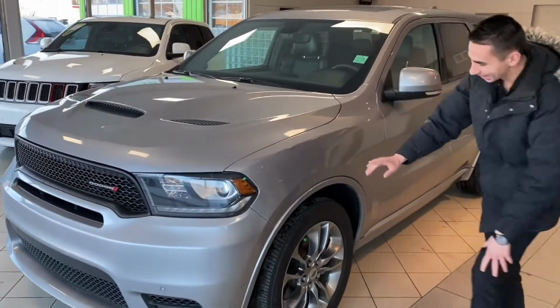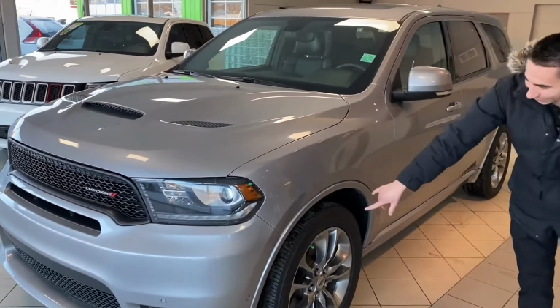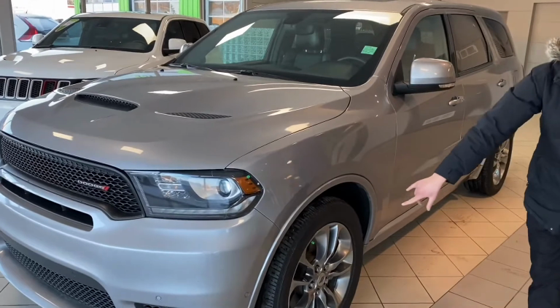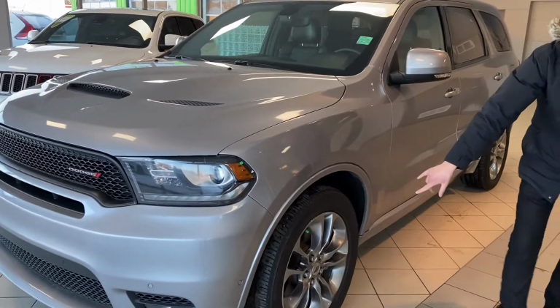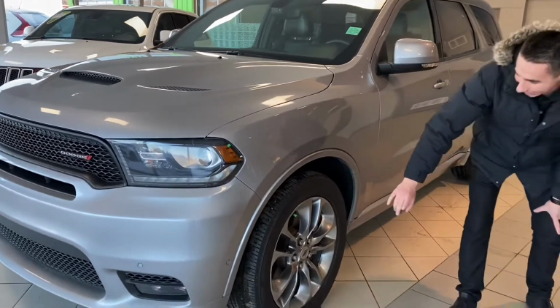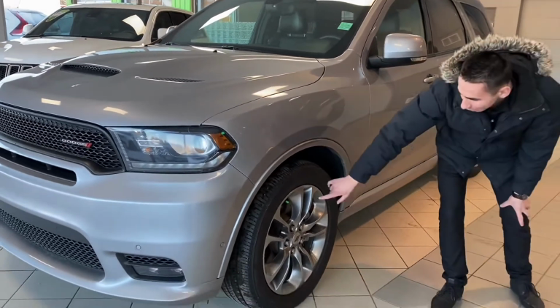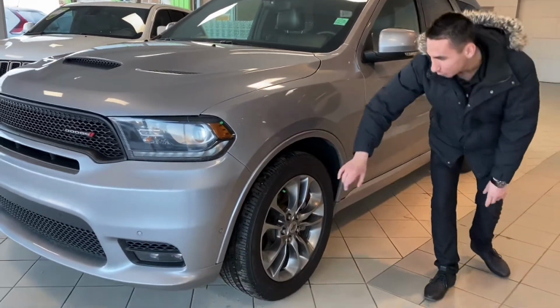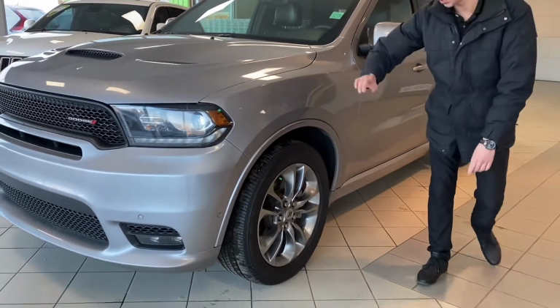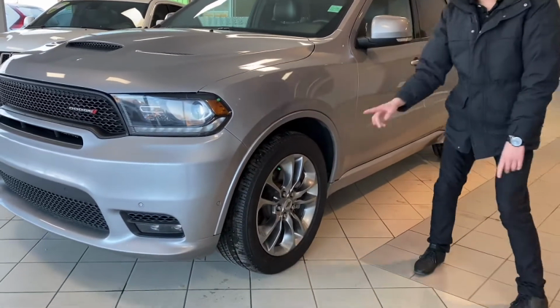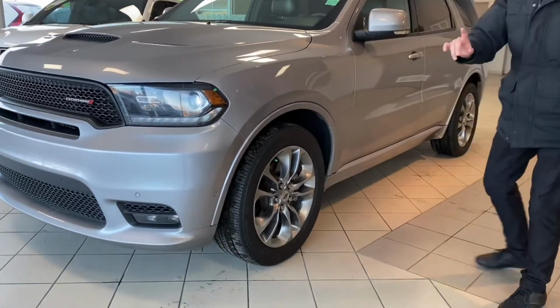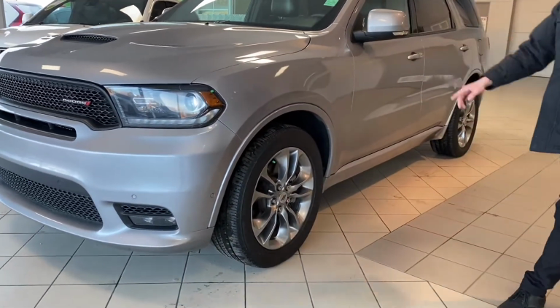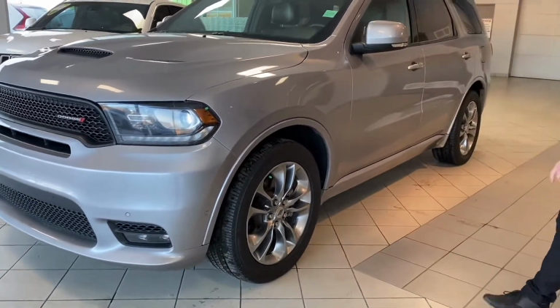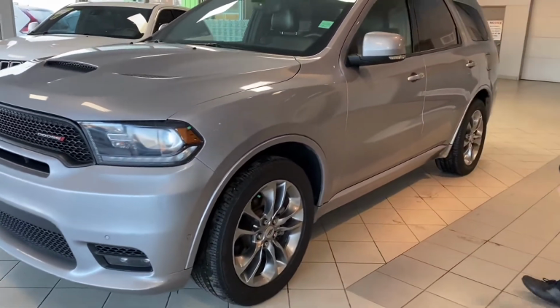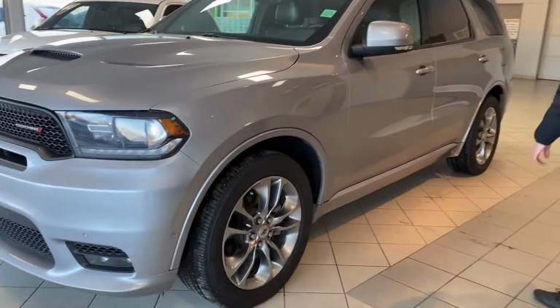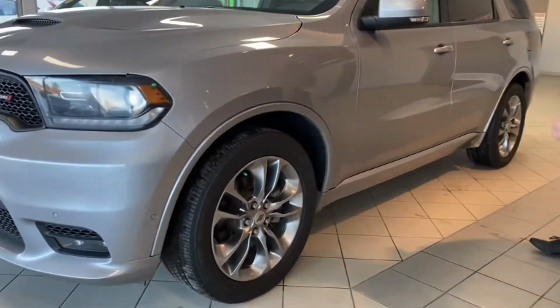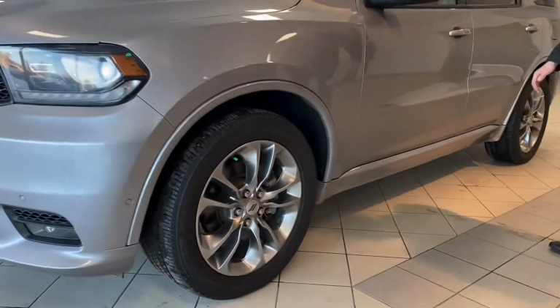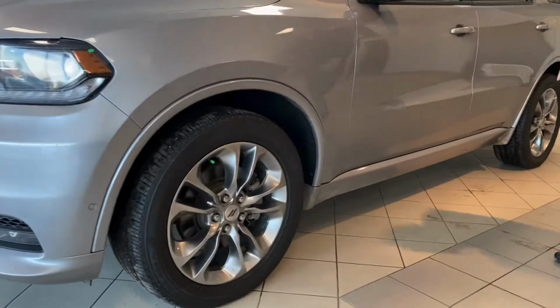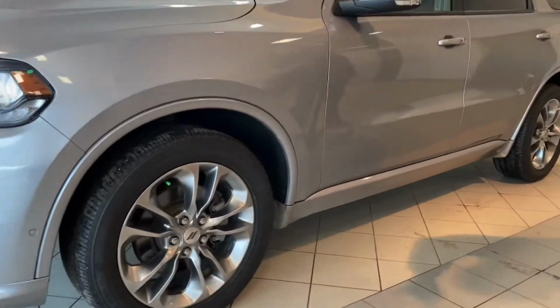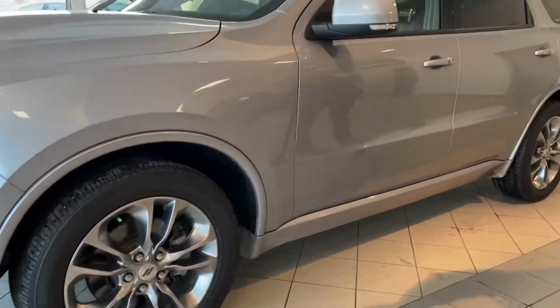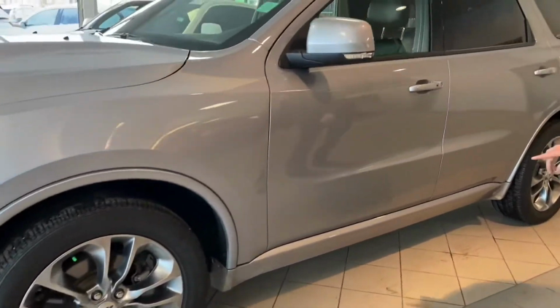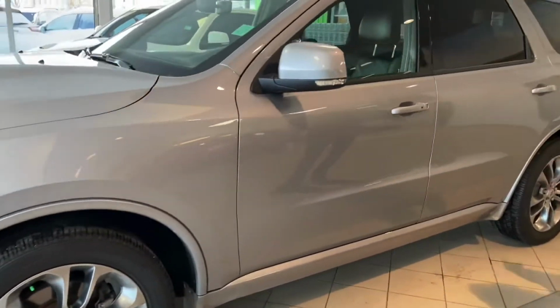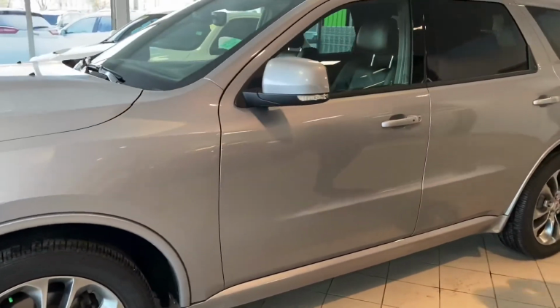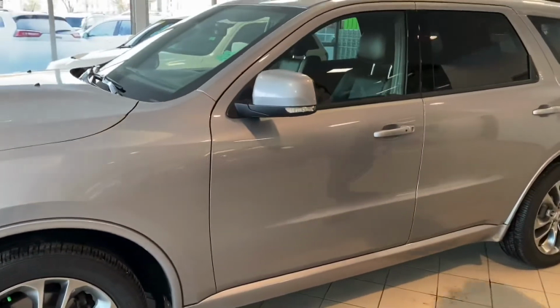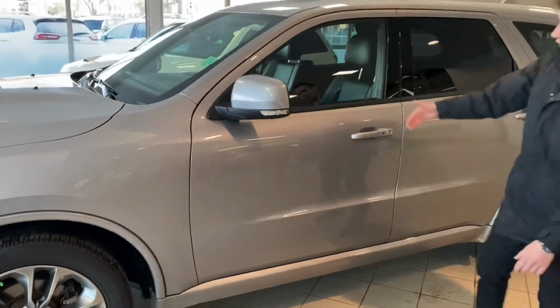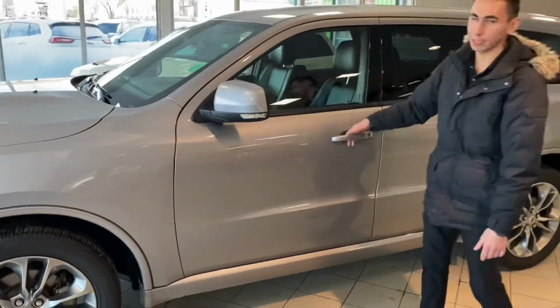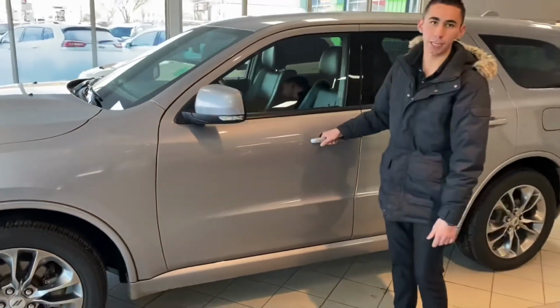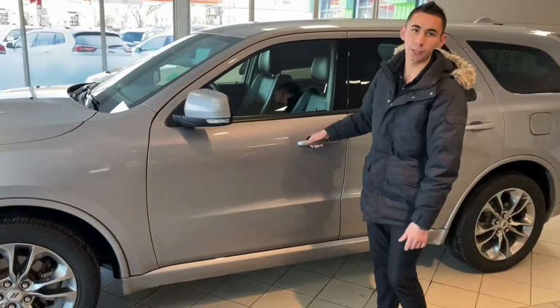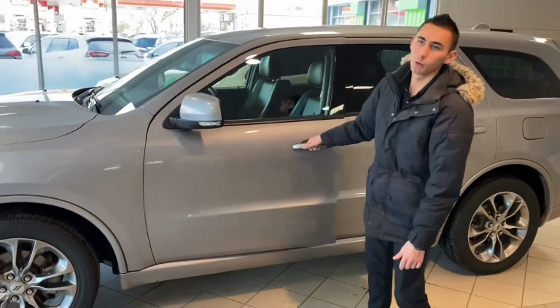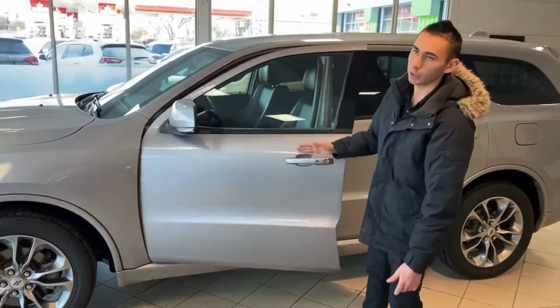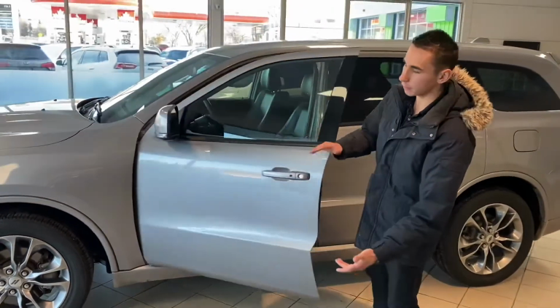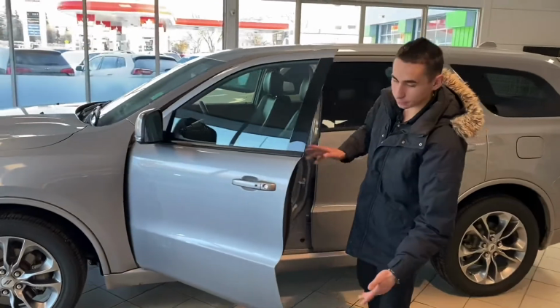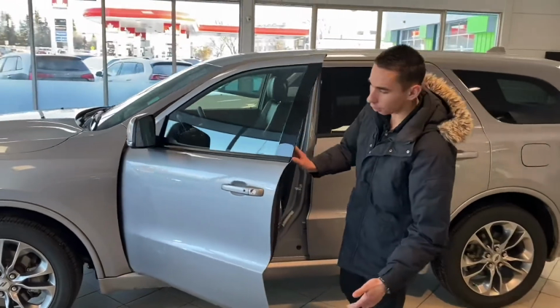Going down the side you got the 20 inch alloy wheels wrapped around Bridgestone tires. Everything is color matched as far as the trims. Coming inside you got keyless entry with proximity — keys in my pocket.